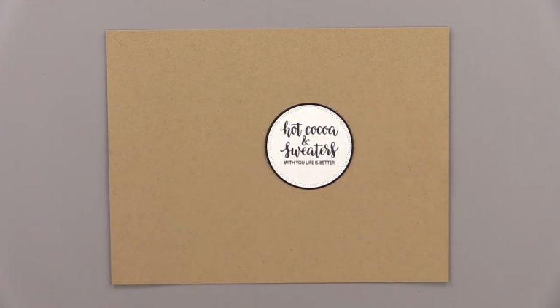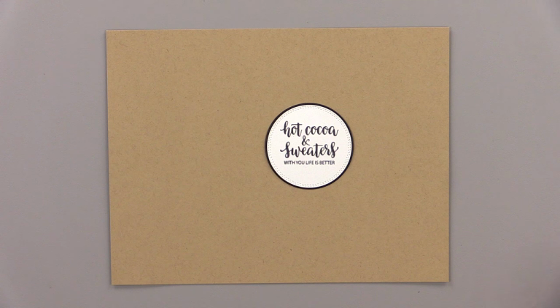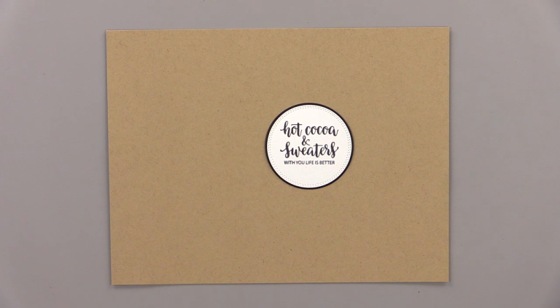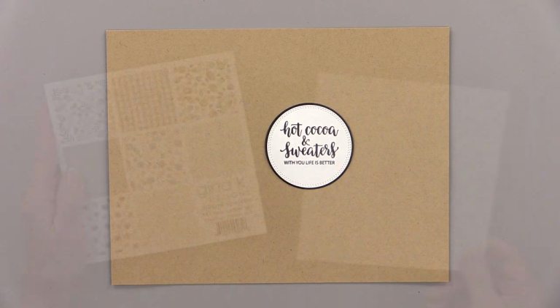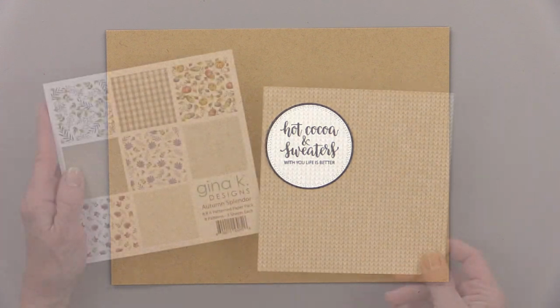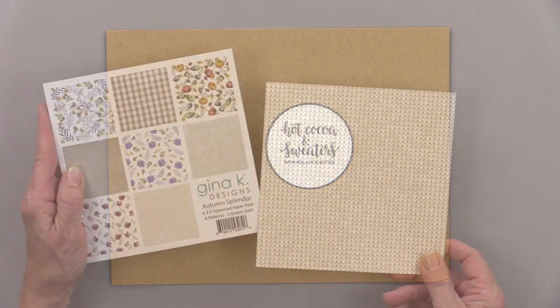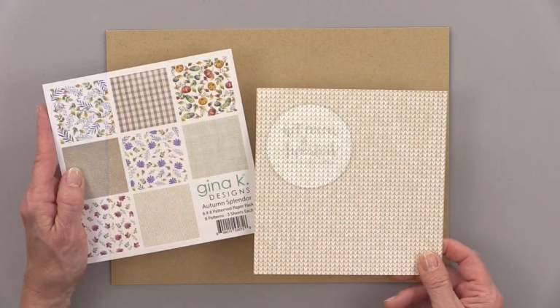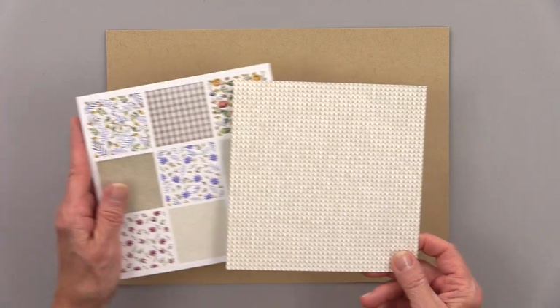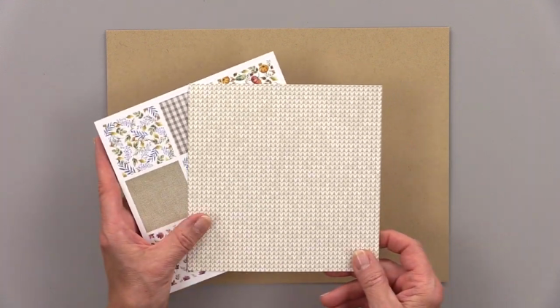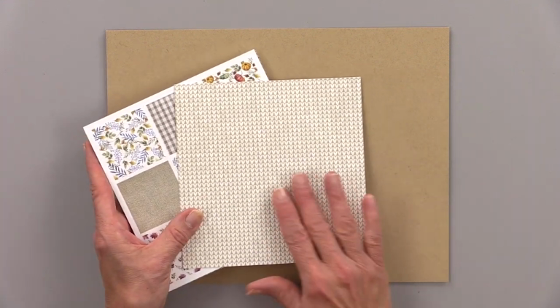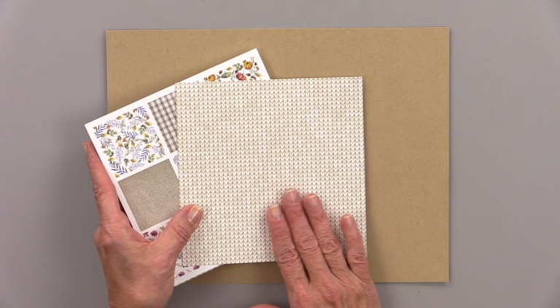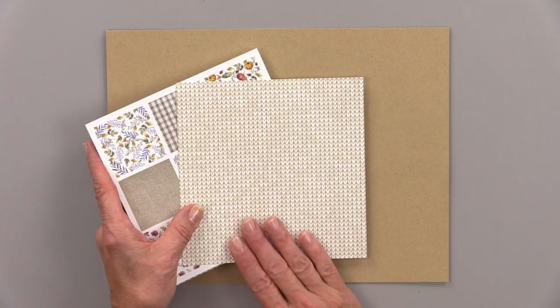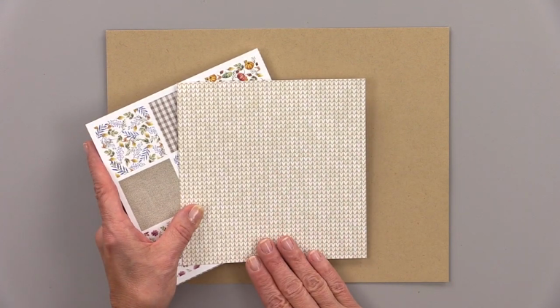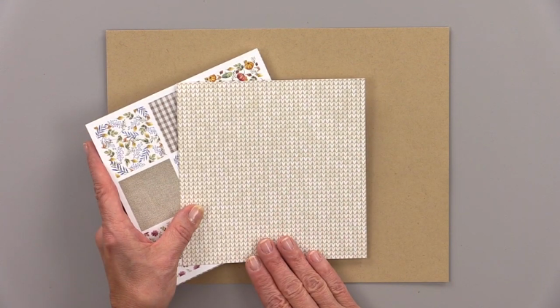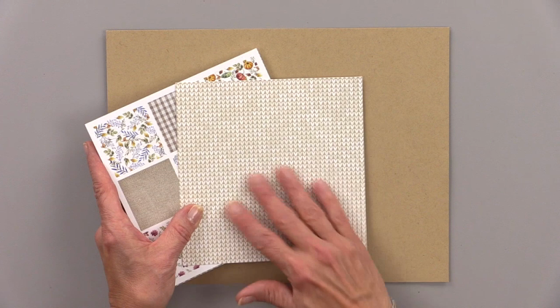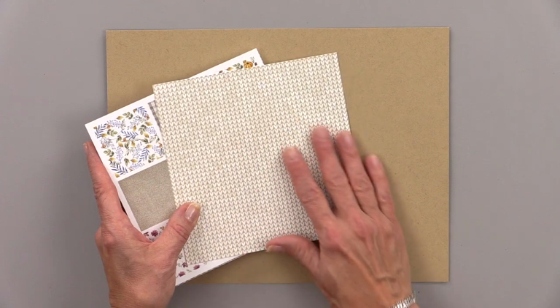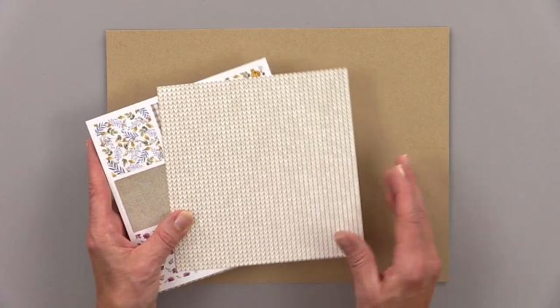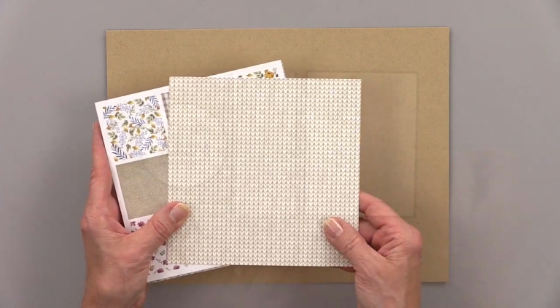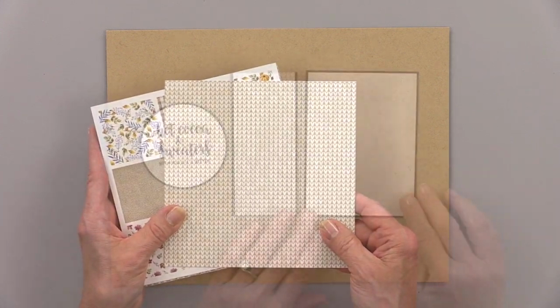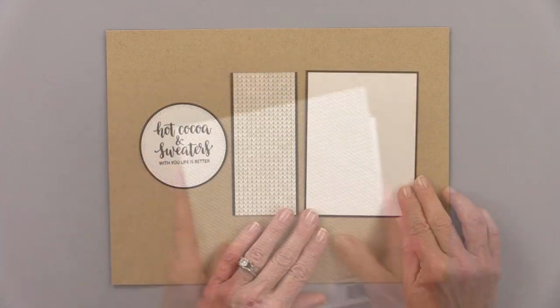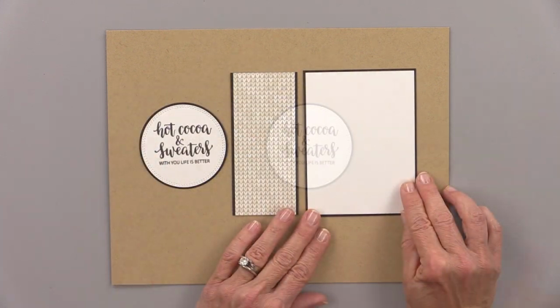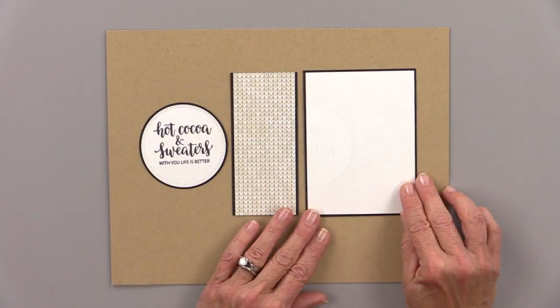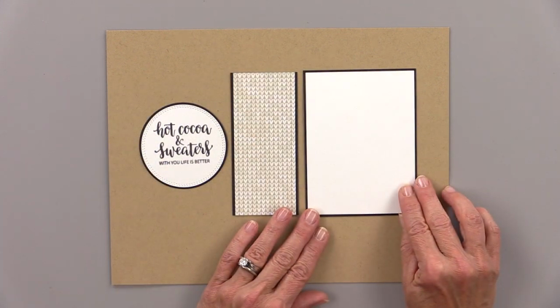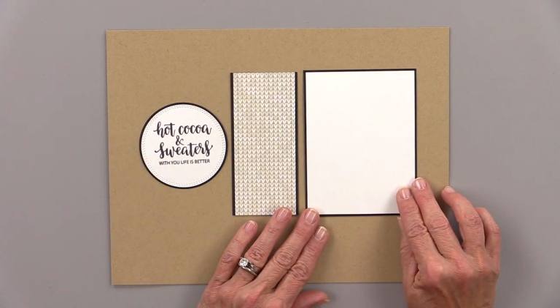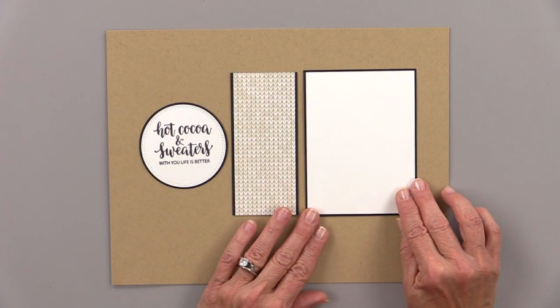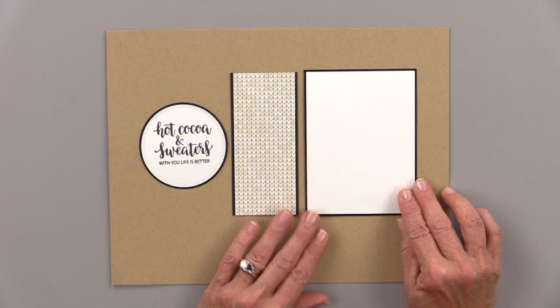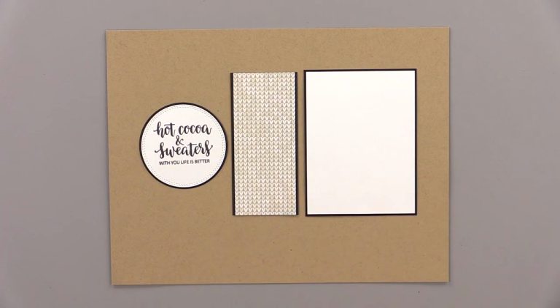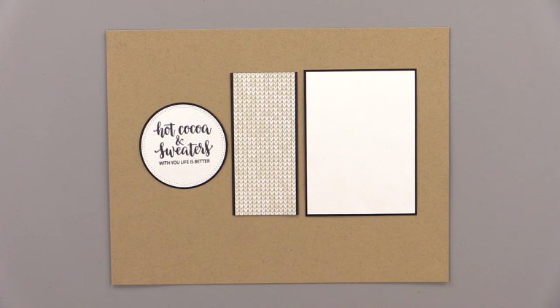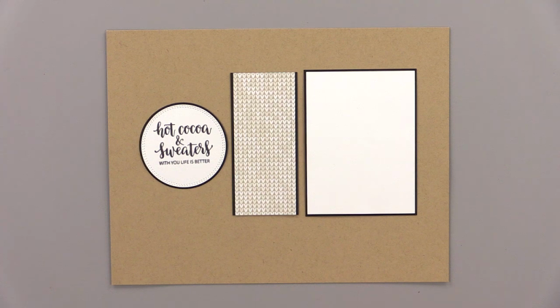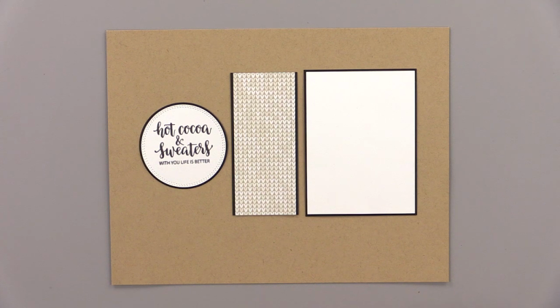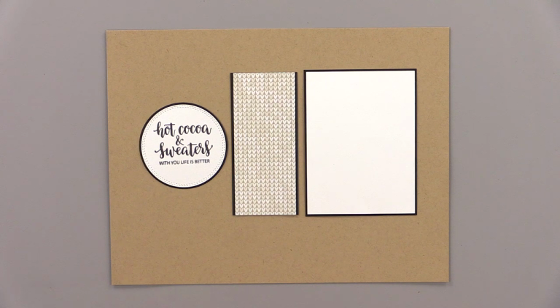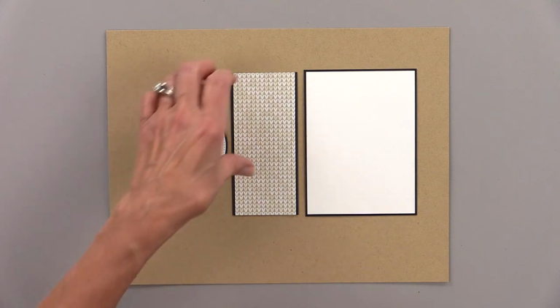I decided to use a piece of pattern paper from the Autumn Splendor Pattern Paper Pack — I used this beautiful sweater pattern. Then I cut out all these different pieces and mounted them onto black panels.